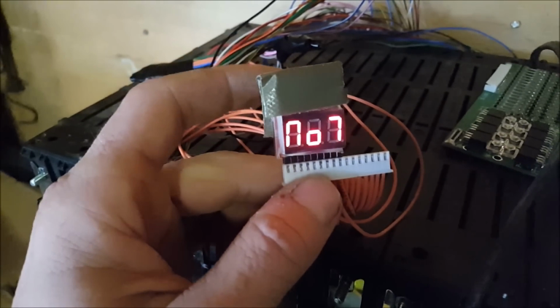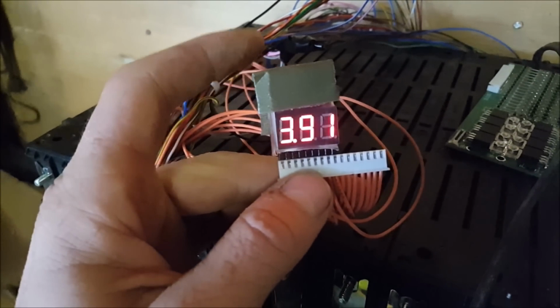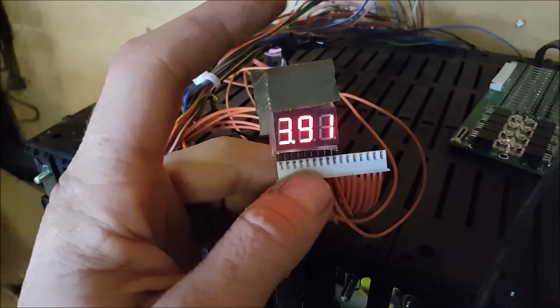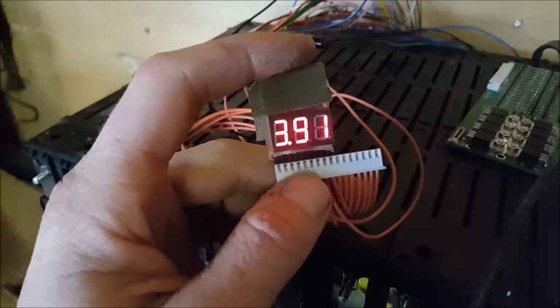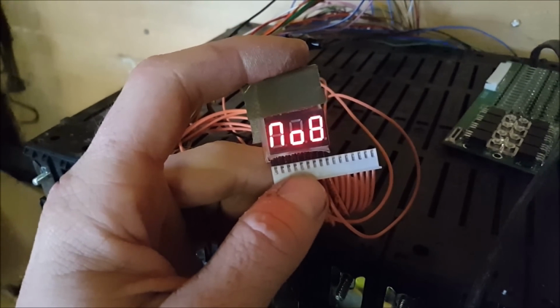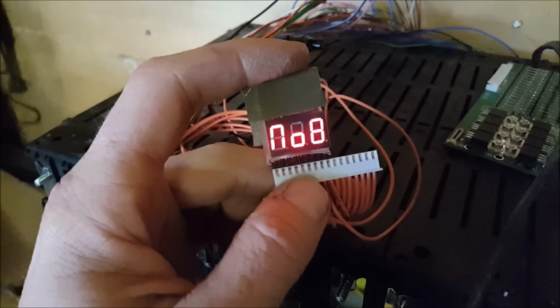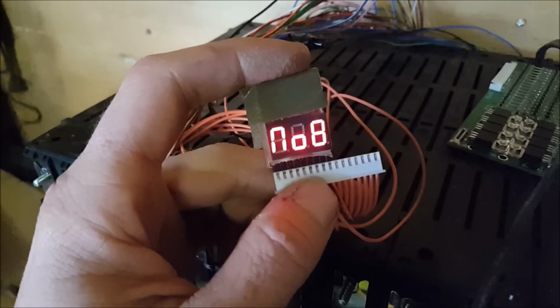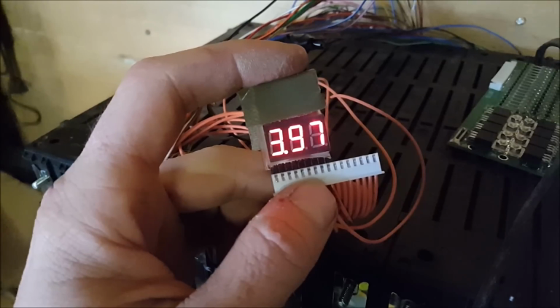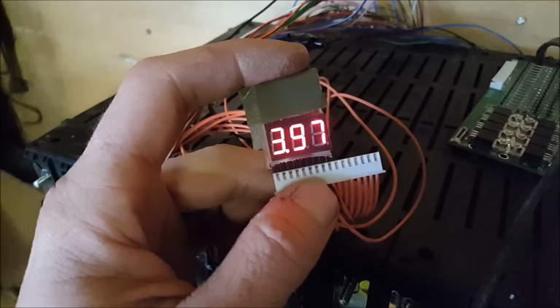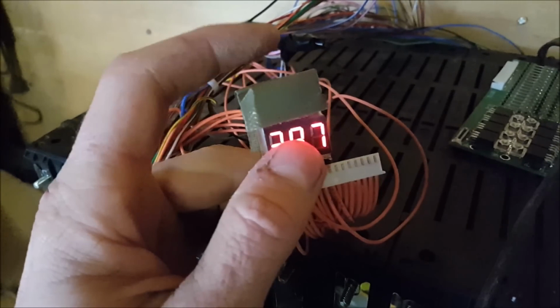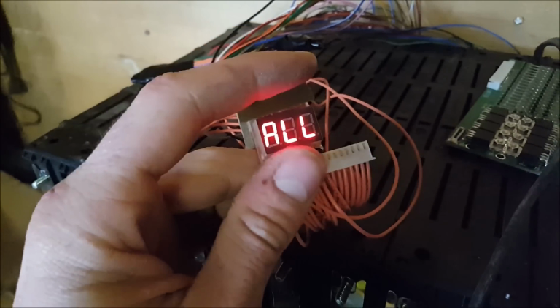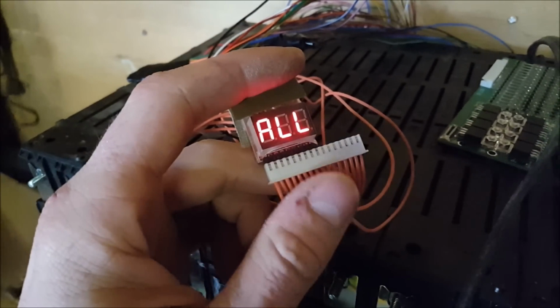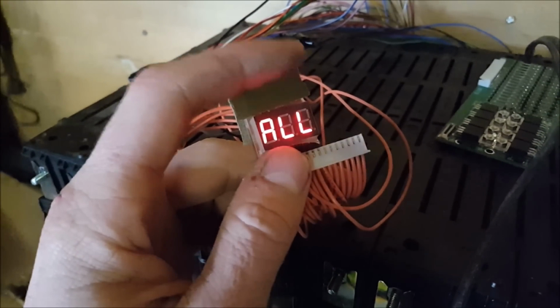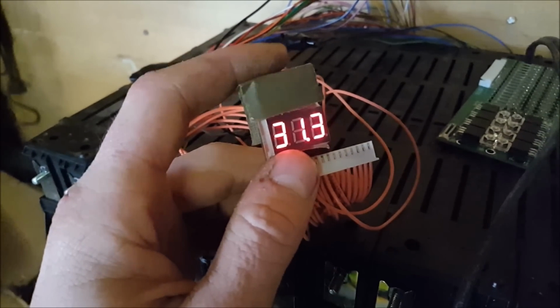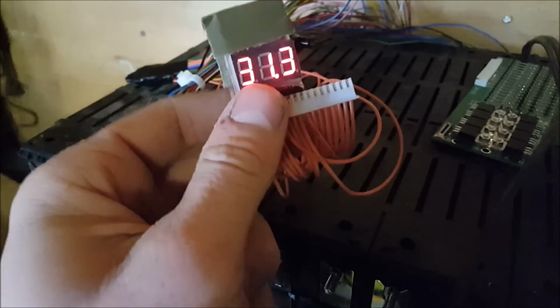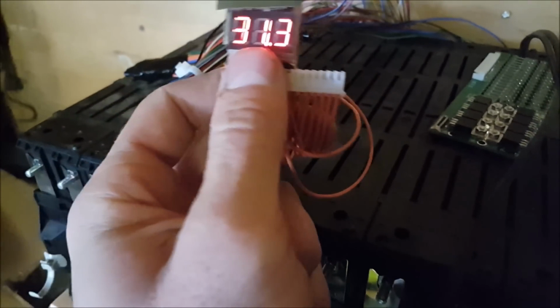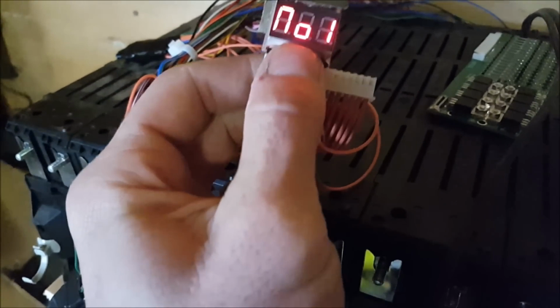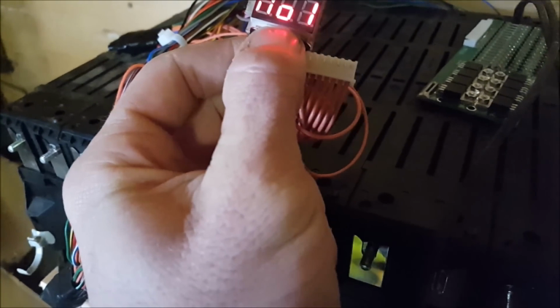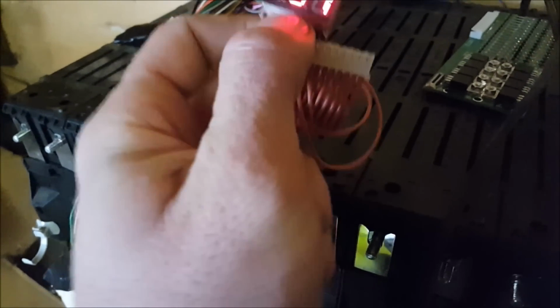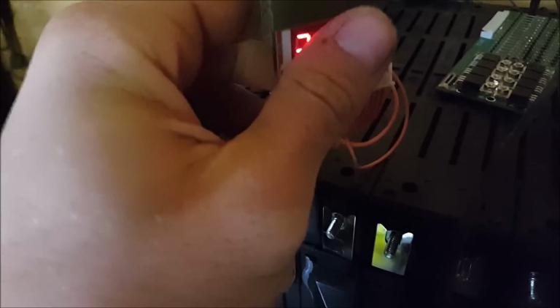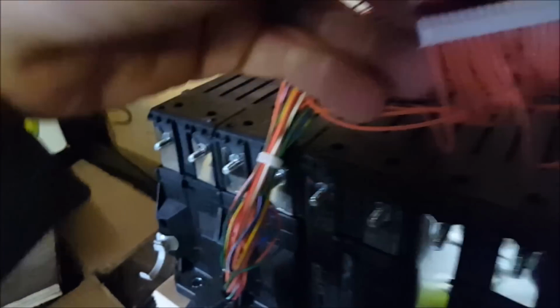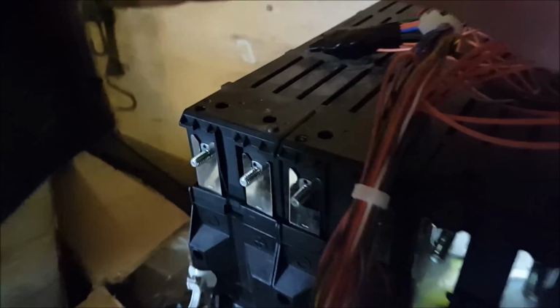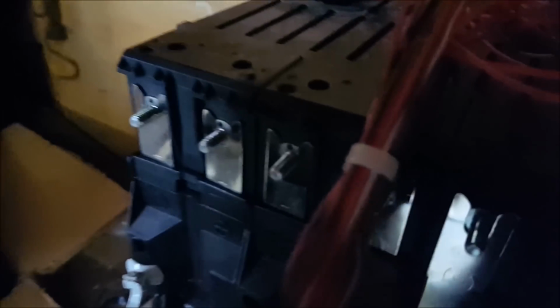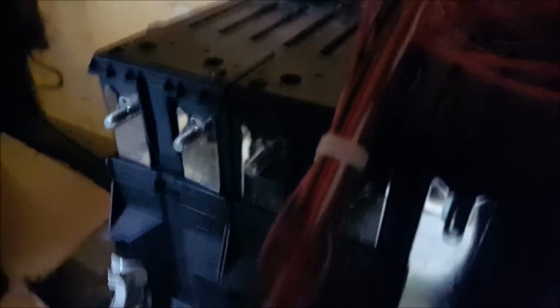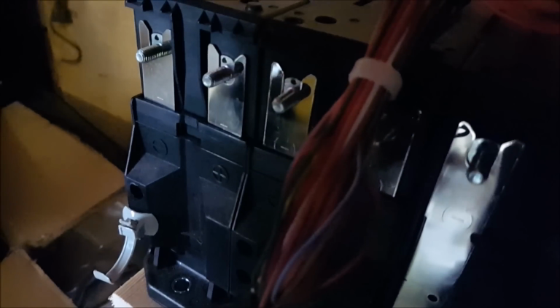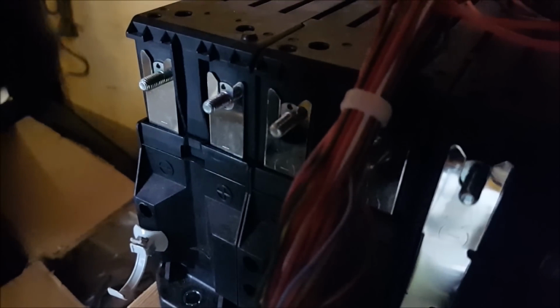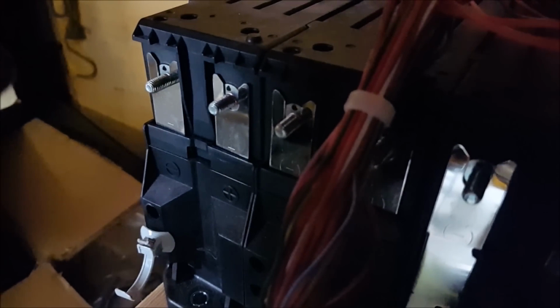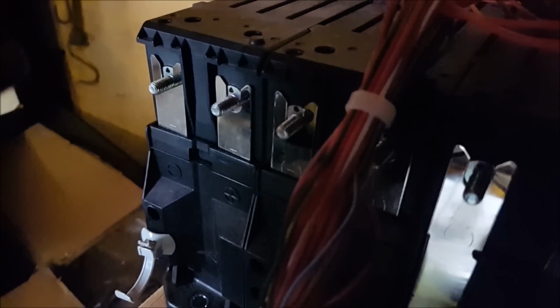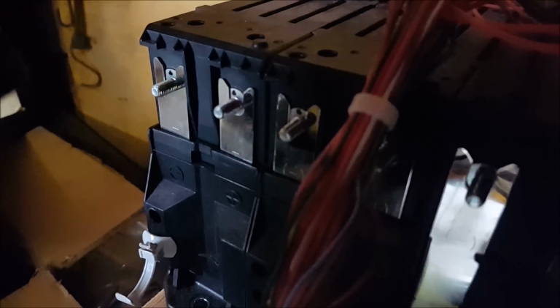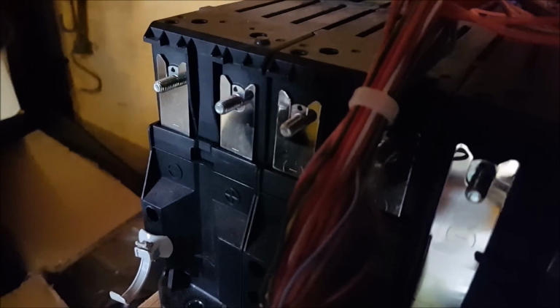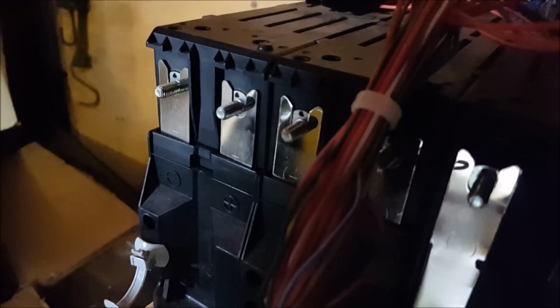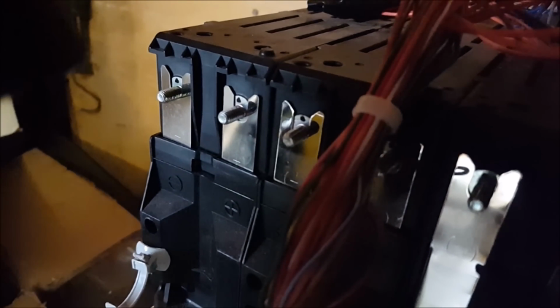A few of these packs I did charge more than the others, so there should be a couple. Yeah, like that cell is quite a bit higher than the rest. That's because a few packs I charged more than others. So now I'm moving it over eight pins.